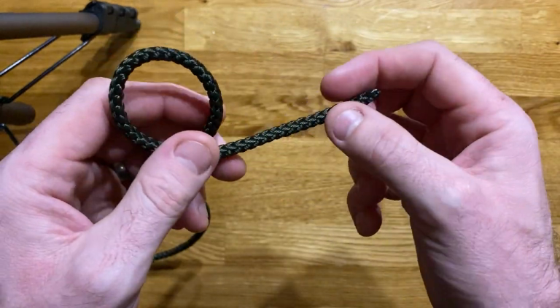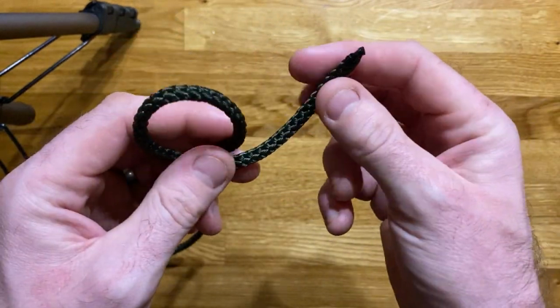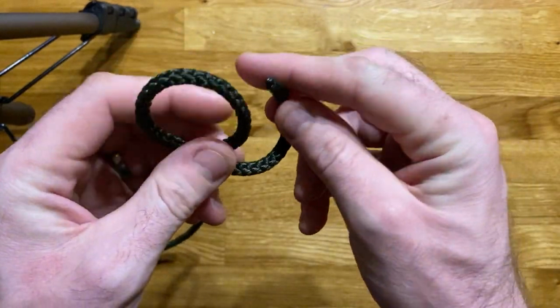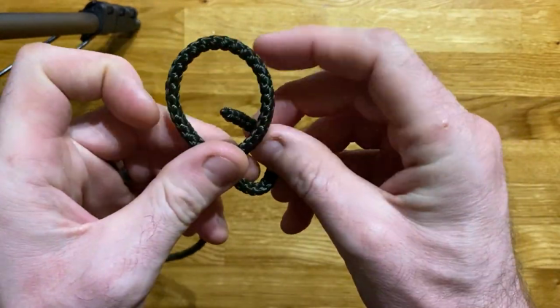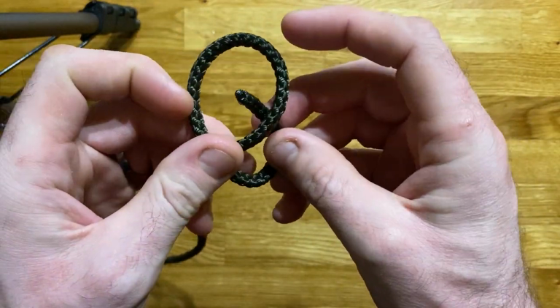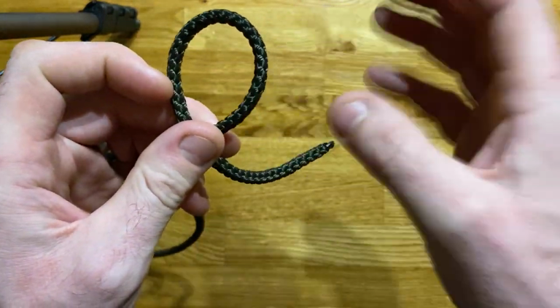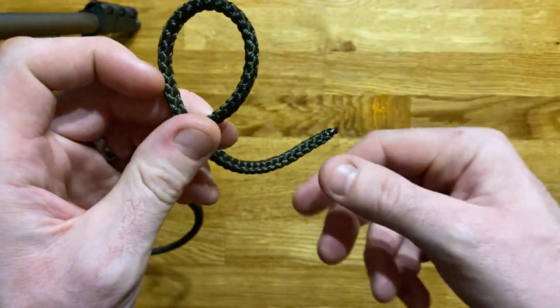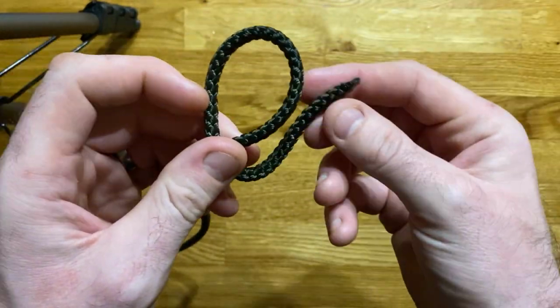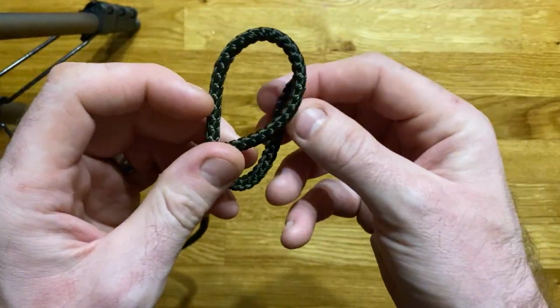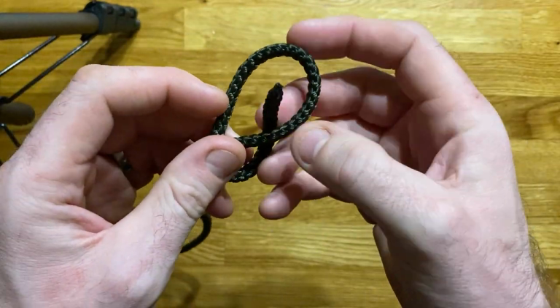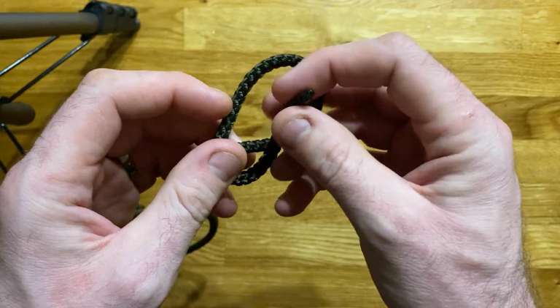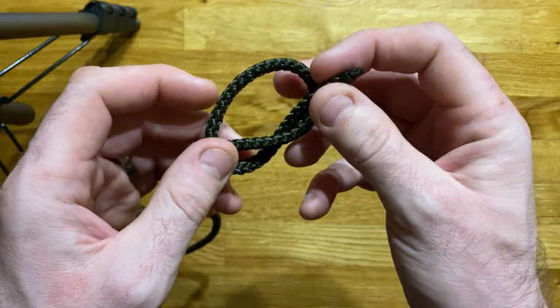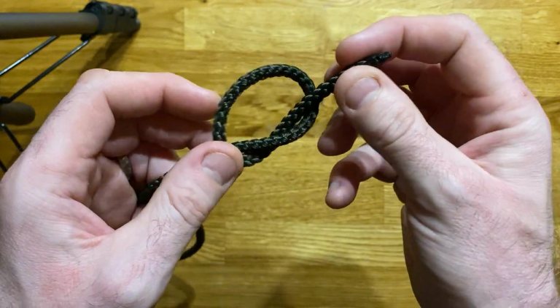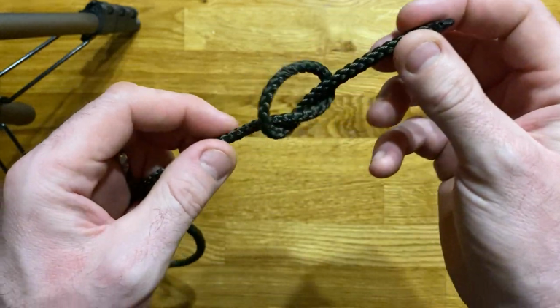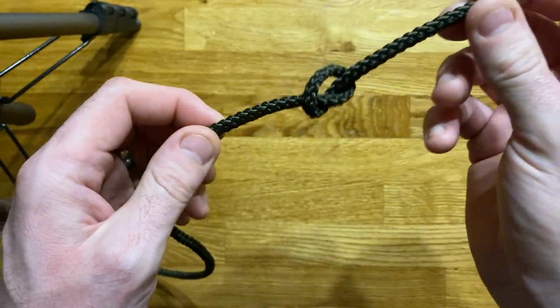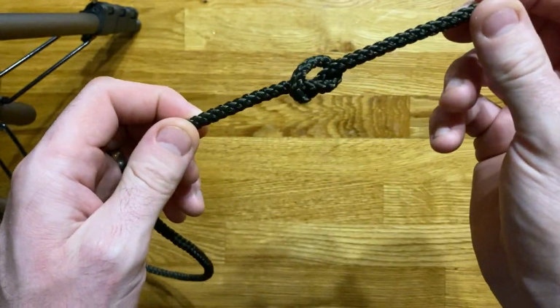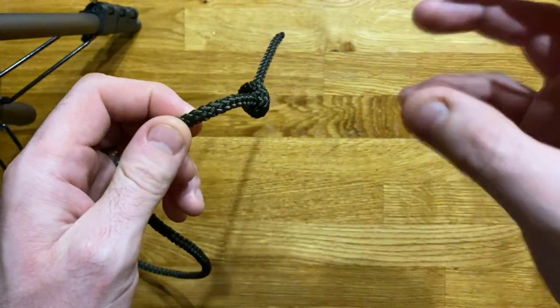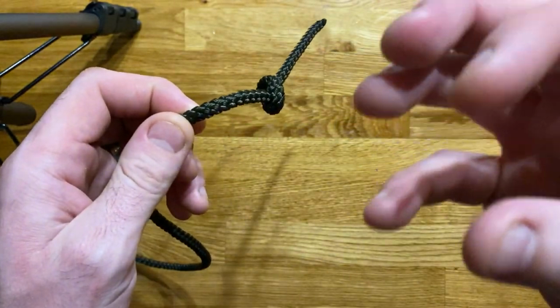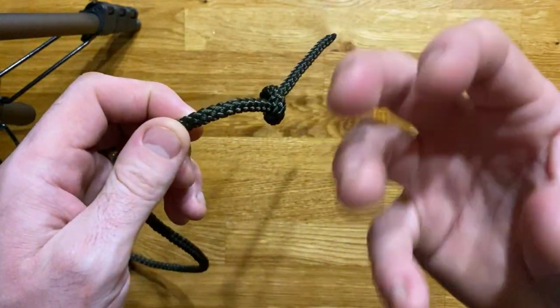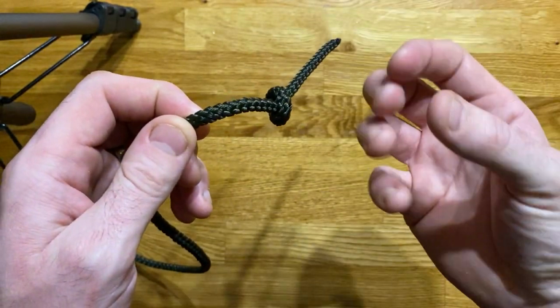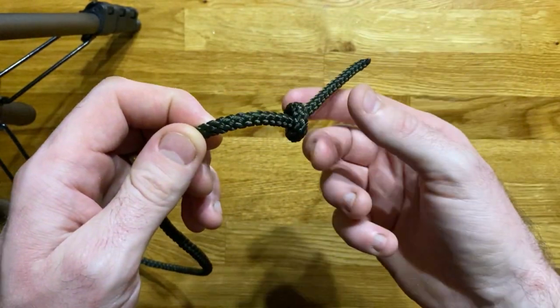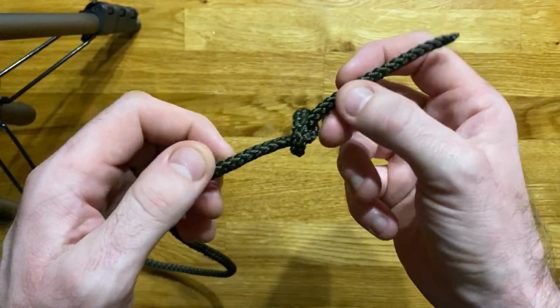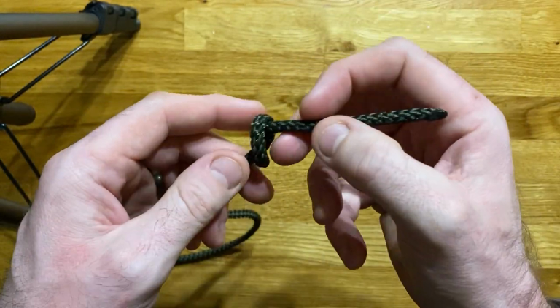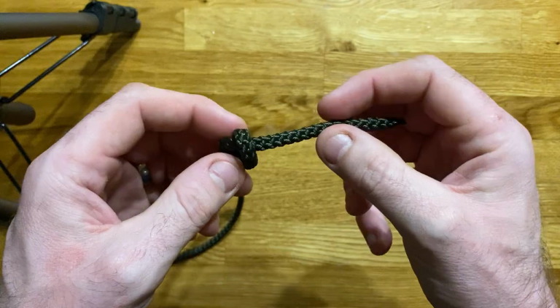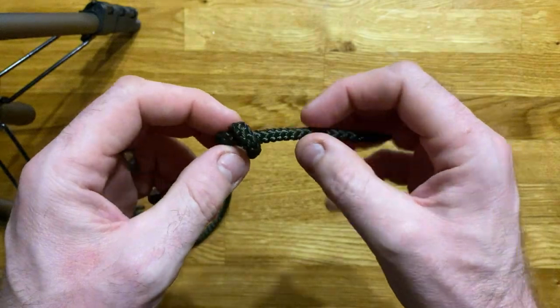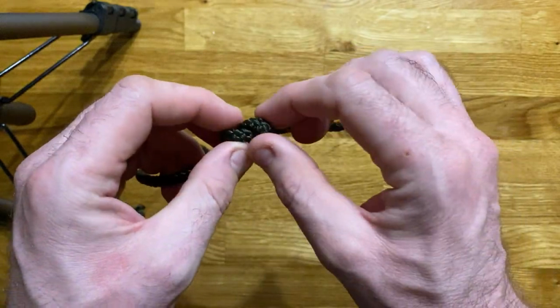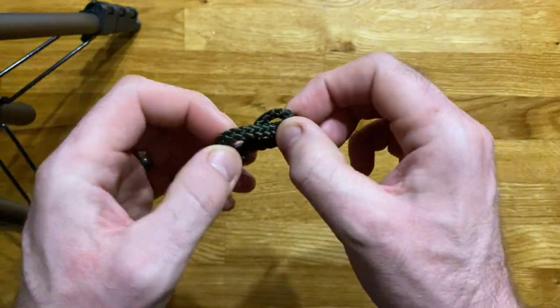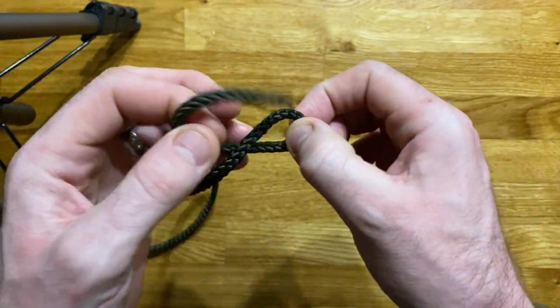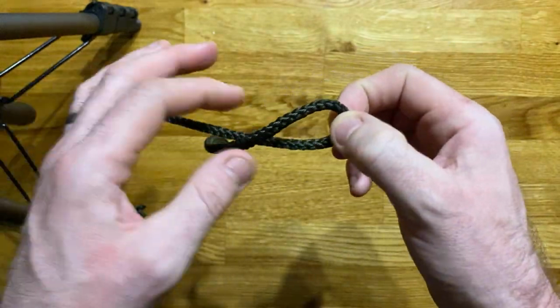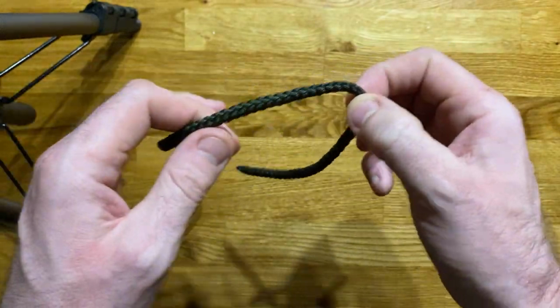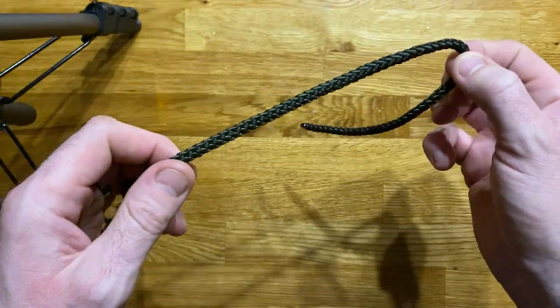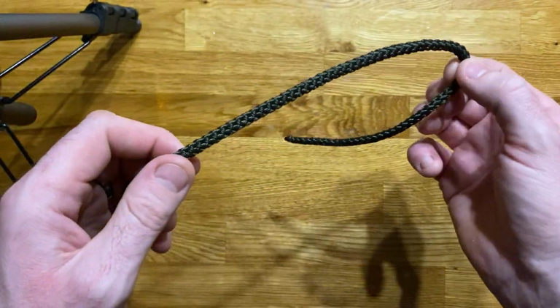It can be used as part of a lot of other knots such as the reef knot and the fisherman's knot, and as a stopper knot to finish off a lot of the other knots that we're going to be talking about and doing as we go through these little videos.